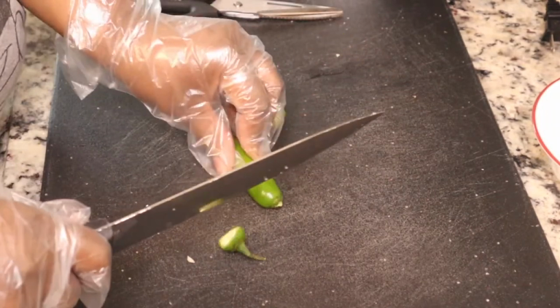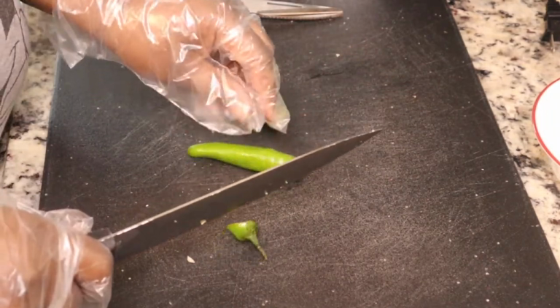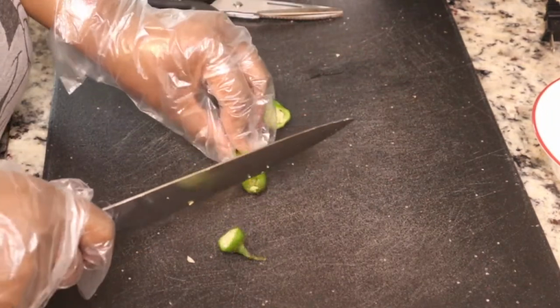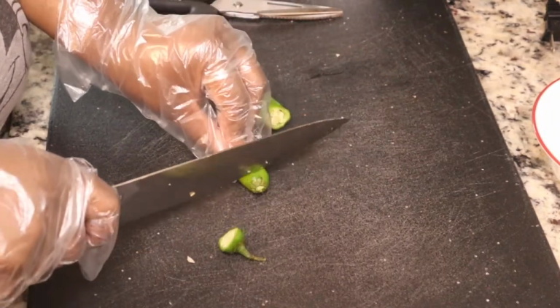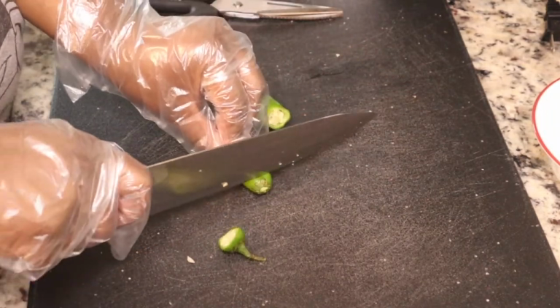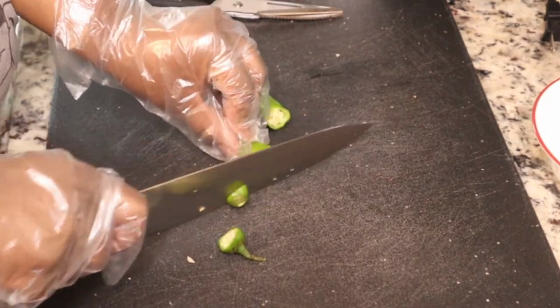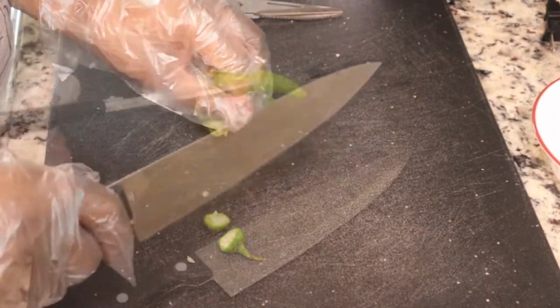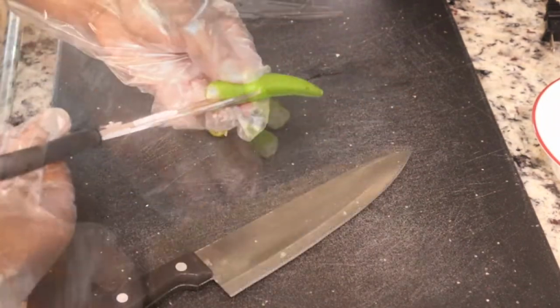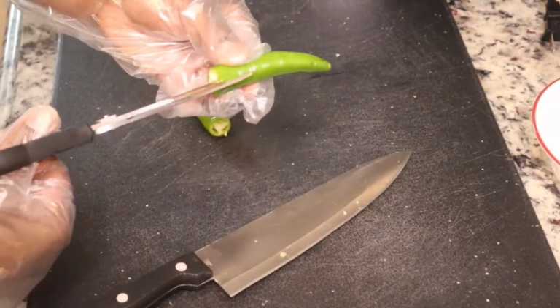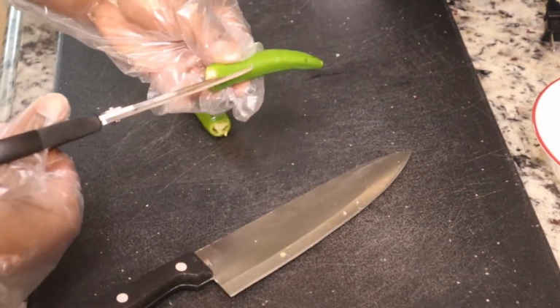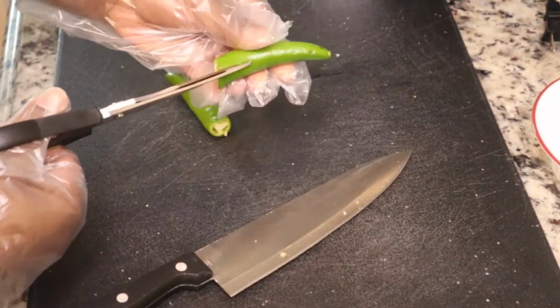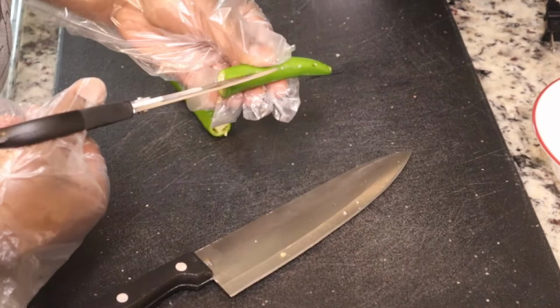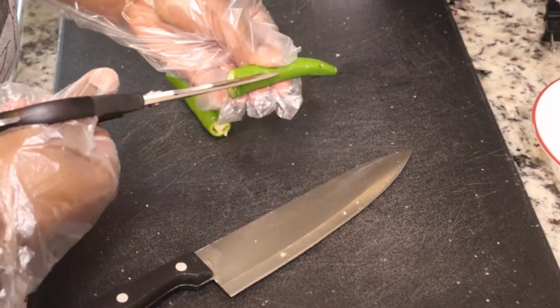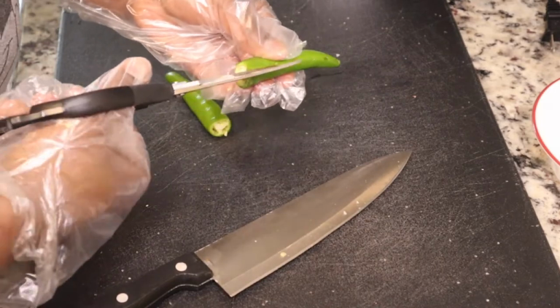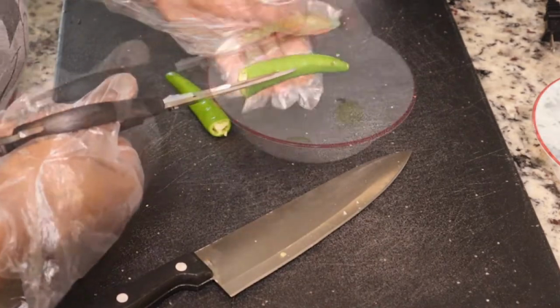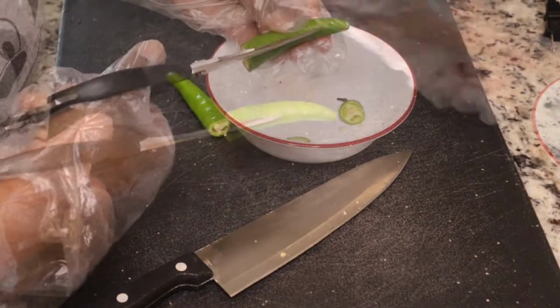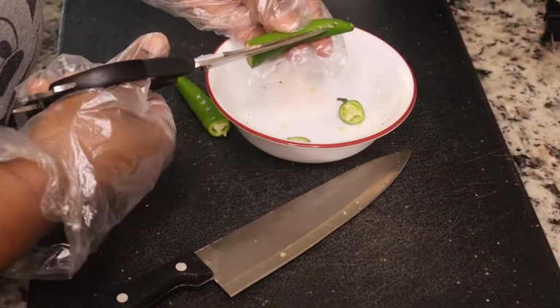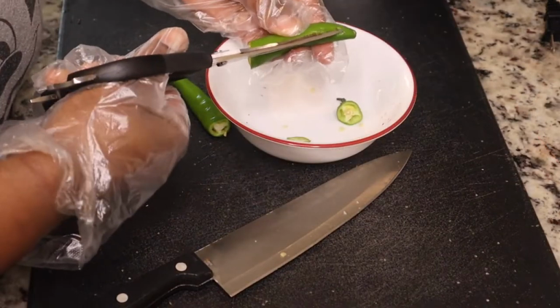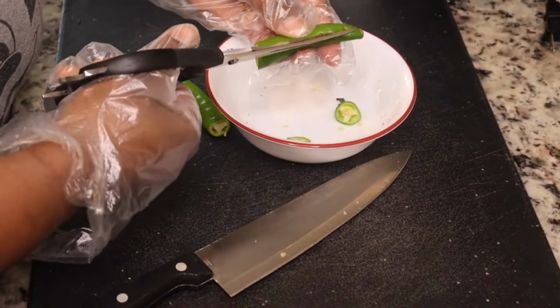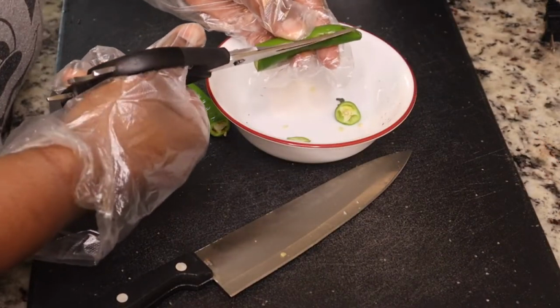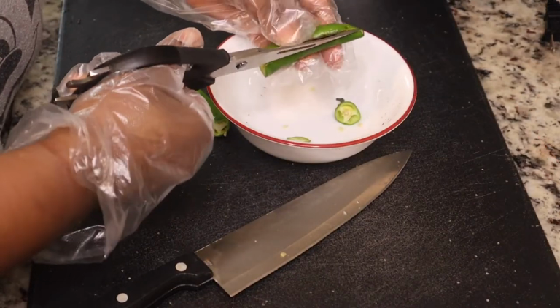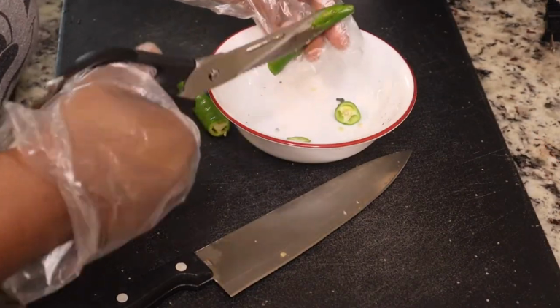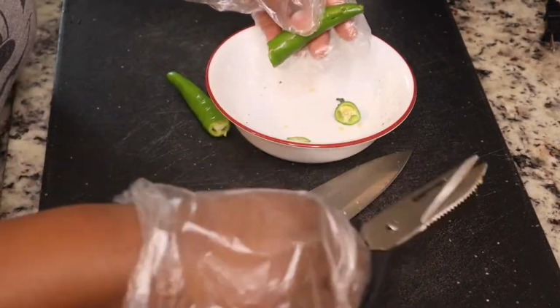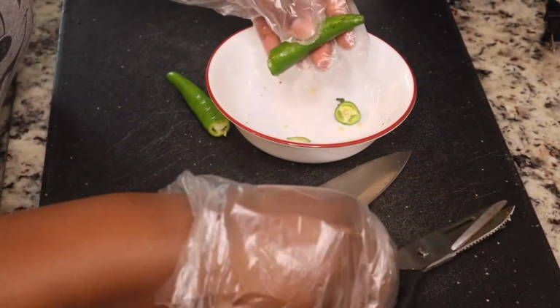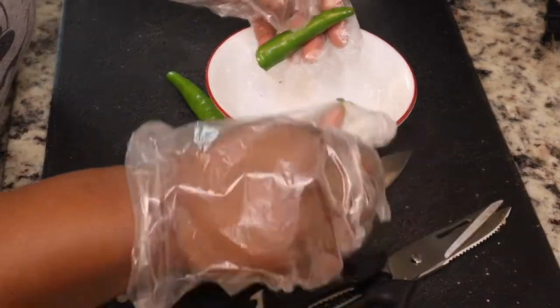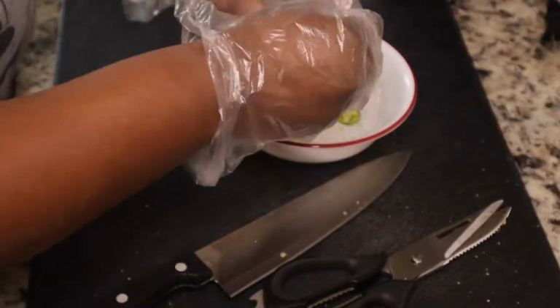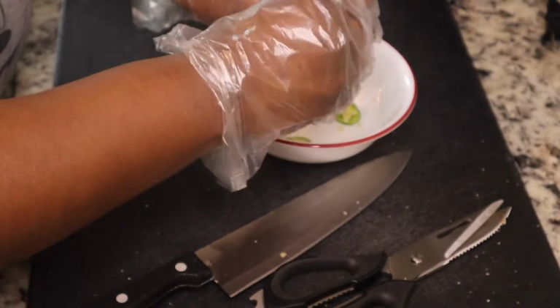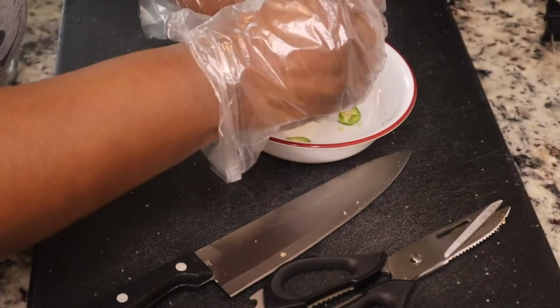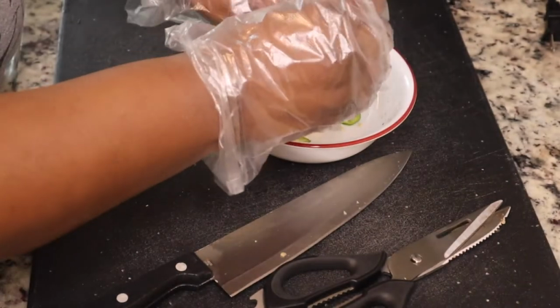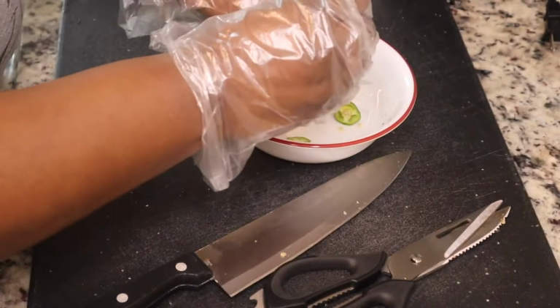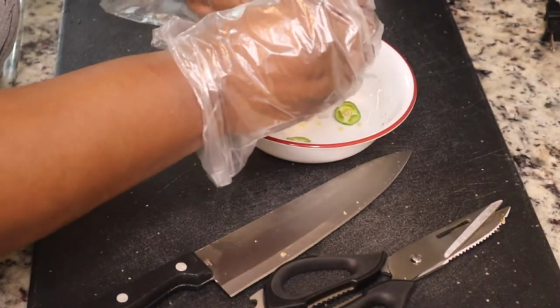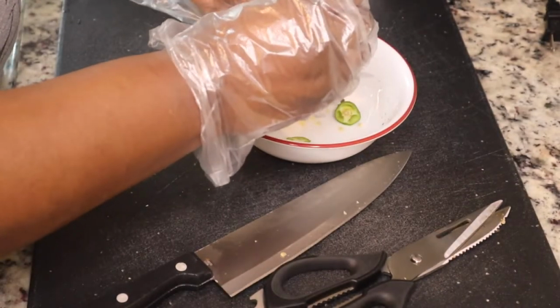After I took the seeds out of the chilies, I put them on the stove, boiled the water, and let them soak for about 30 minutes so the chilies could get nice and soft.